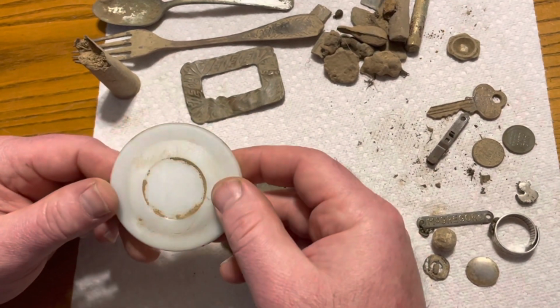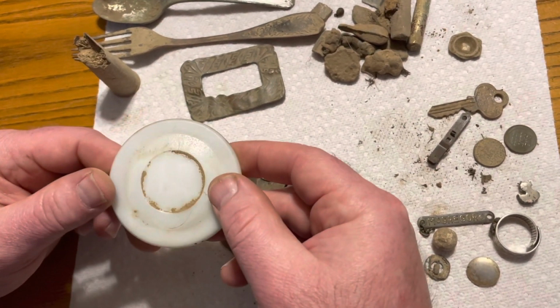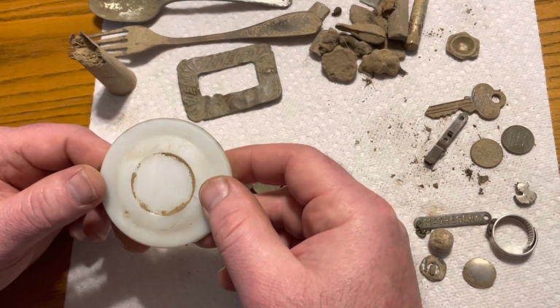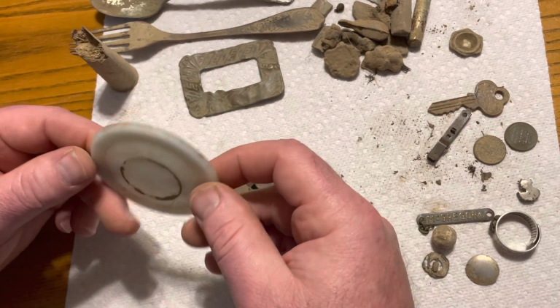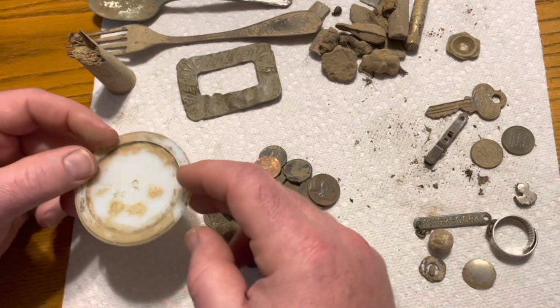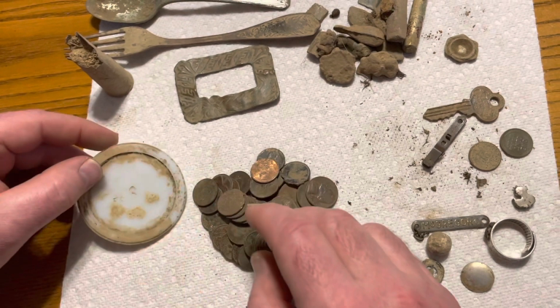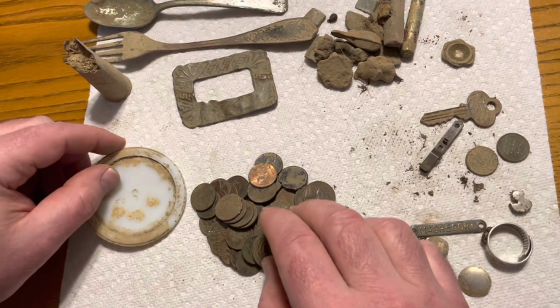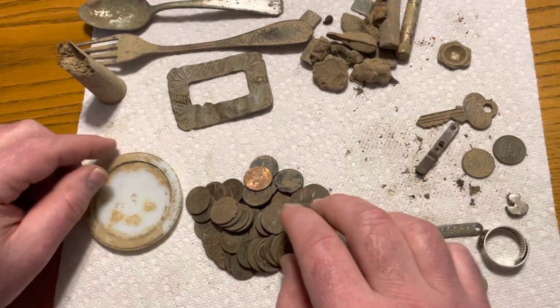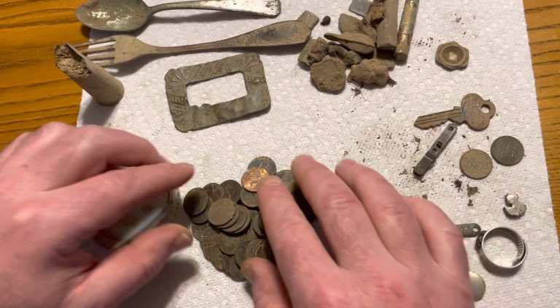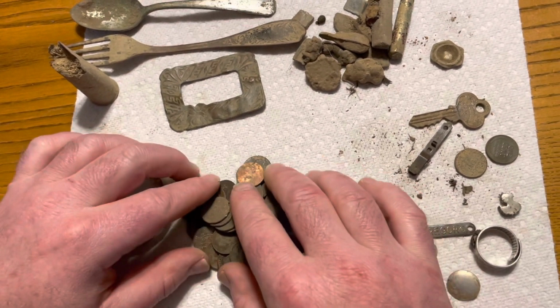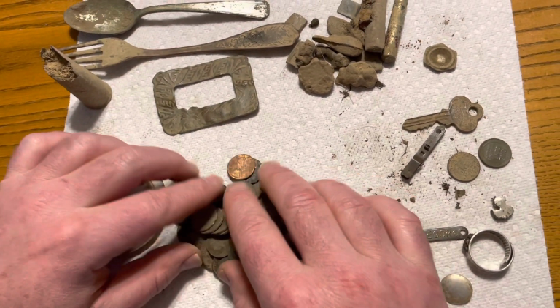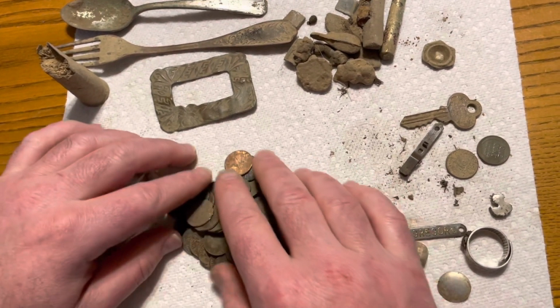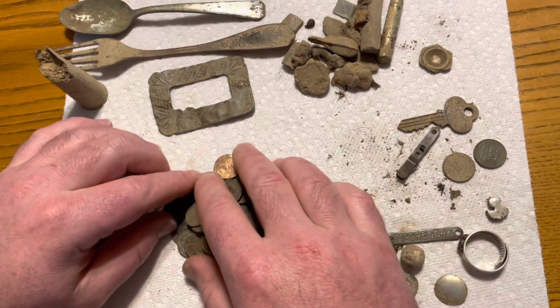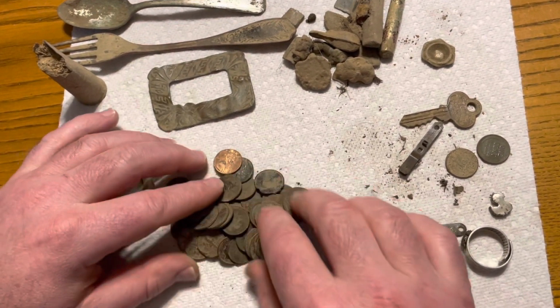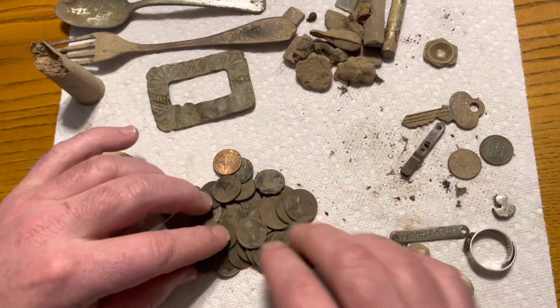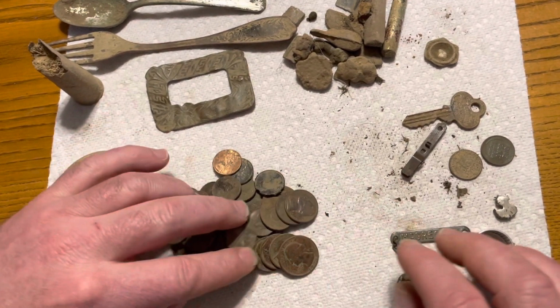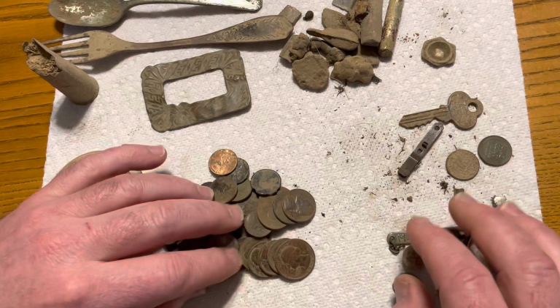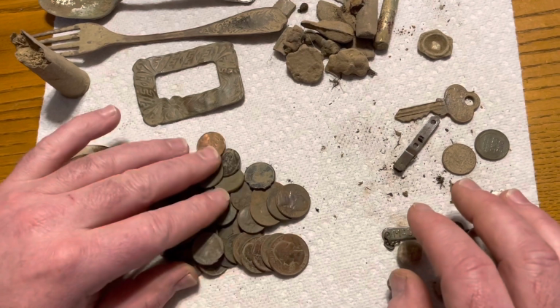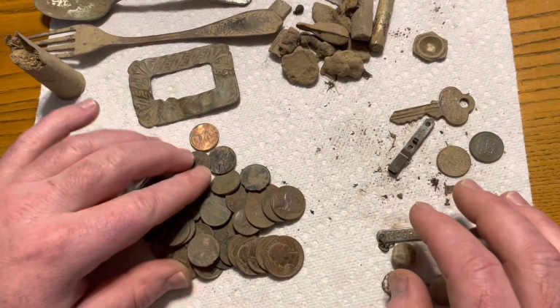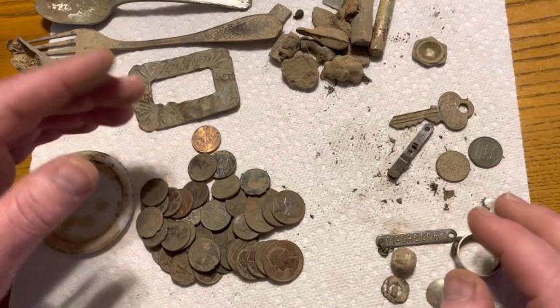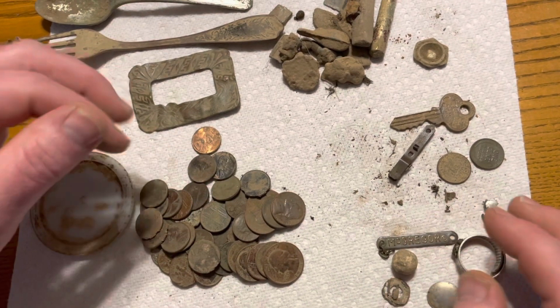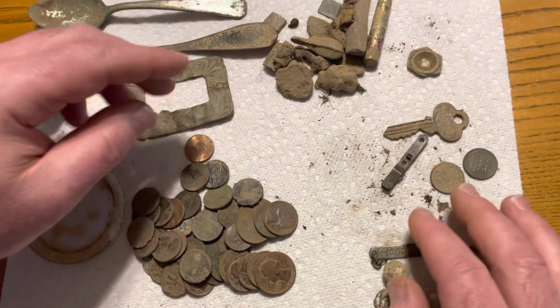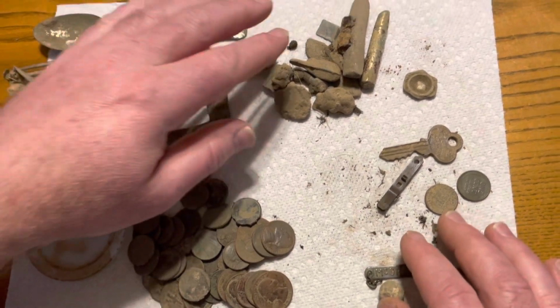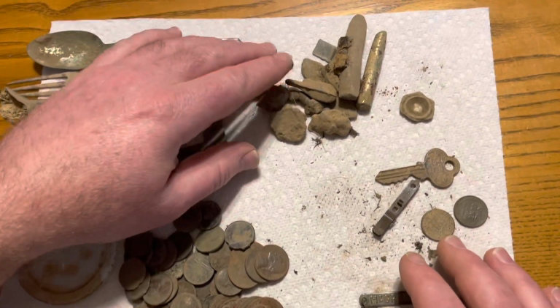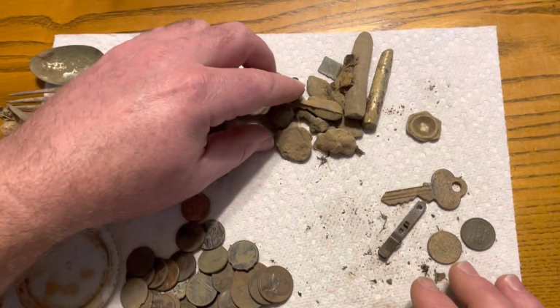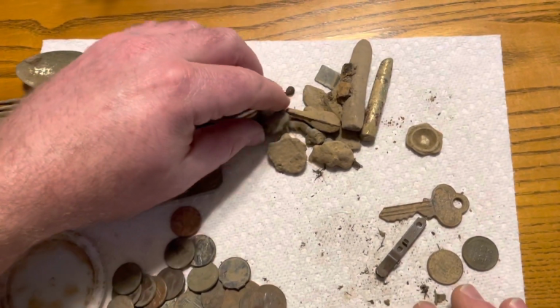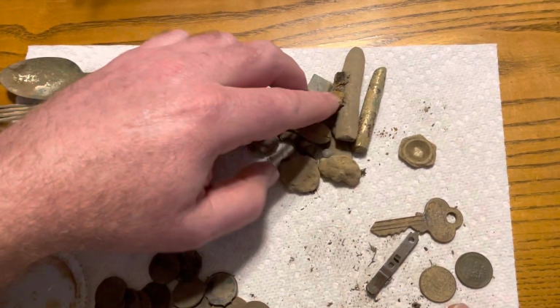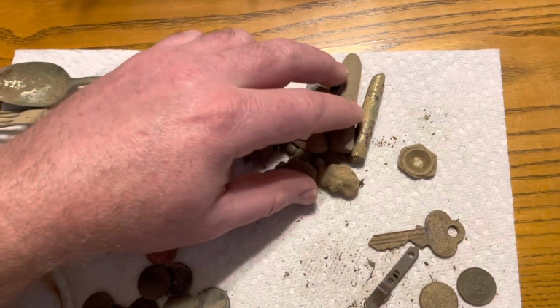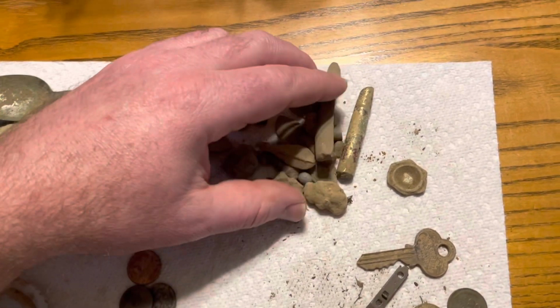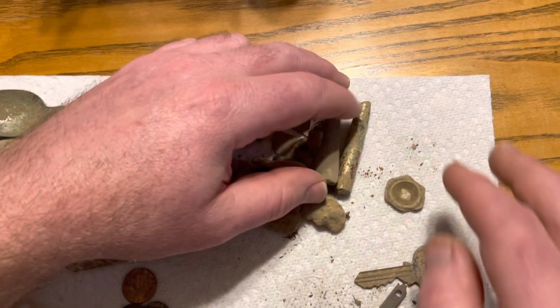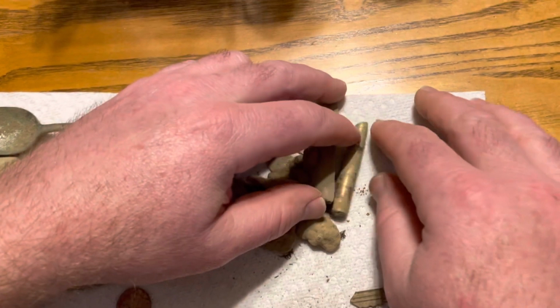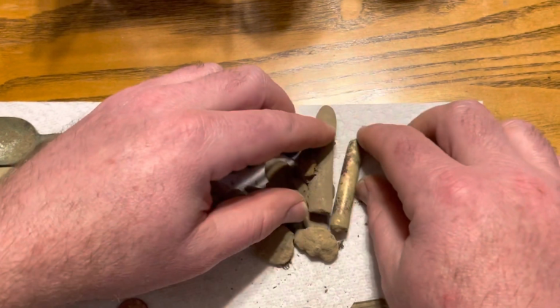Only one porcelain insert from a mason jar lid — the rest of them were all broke — so it's awesome to get a piece of that. Here's all the change I found: lots of modern change, quarters, pennies, and dimes, some nickels.